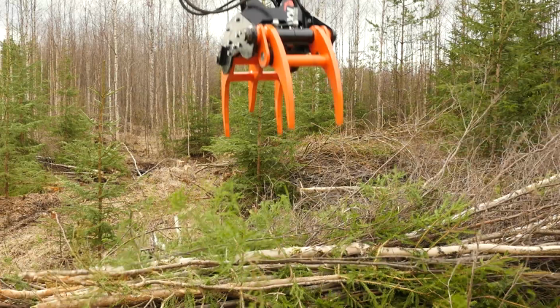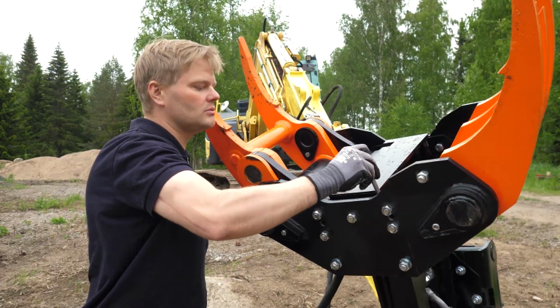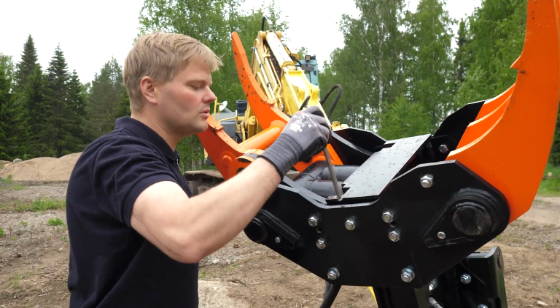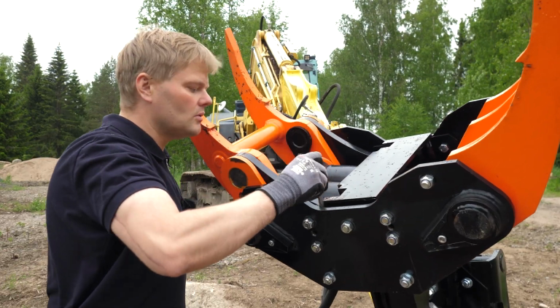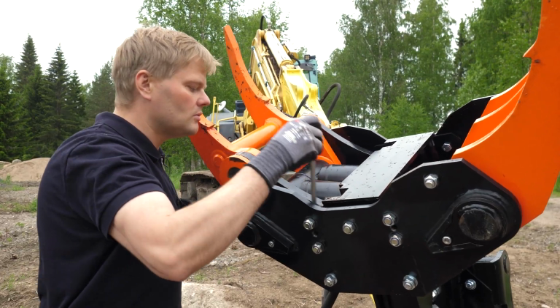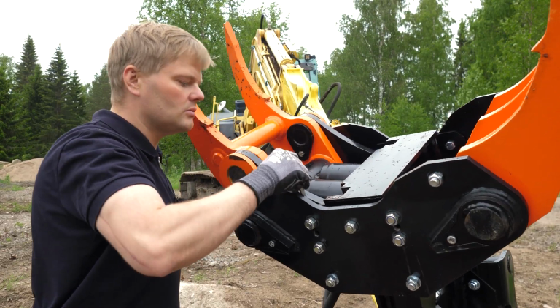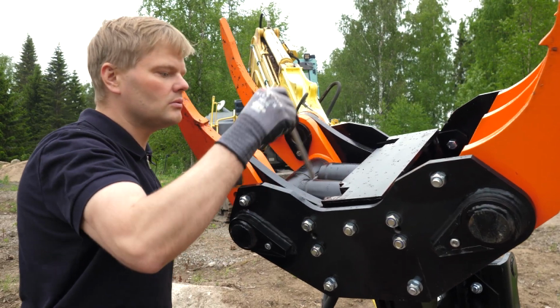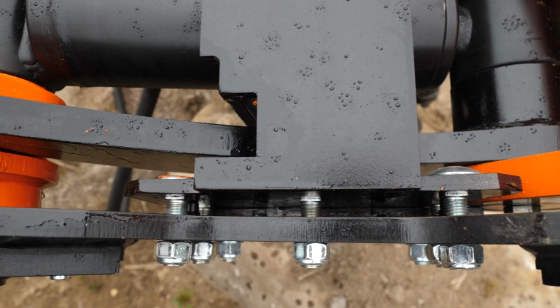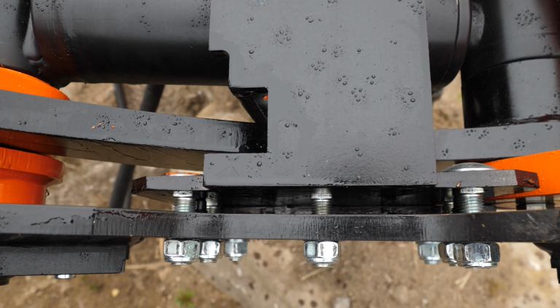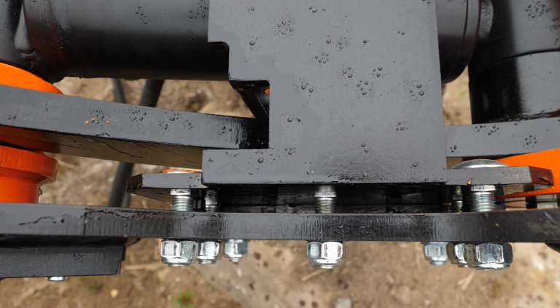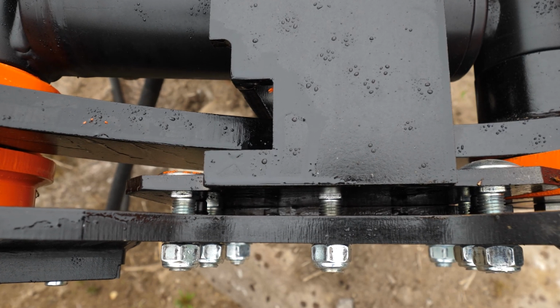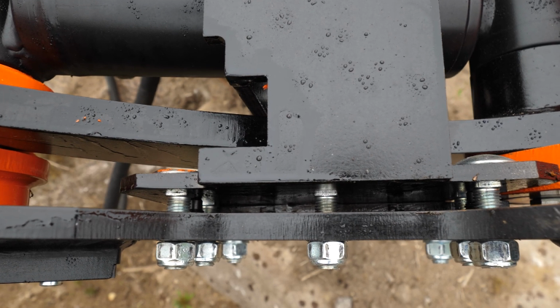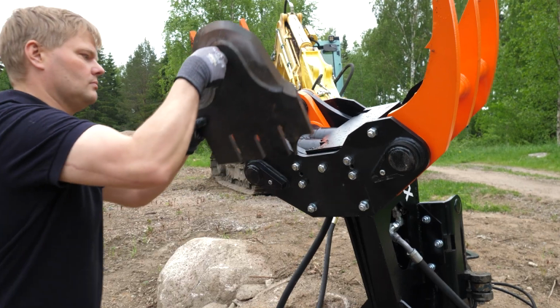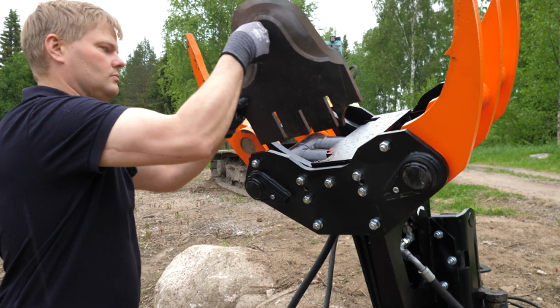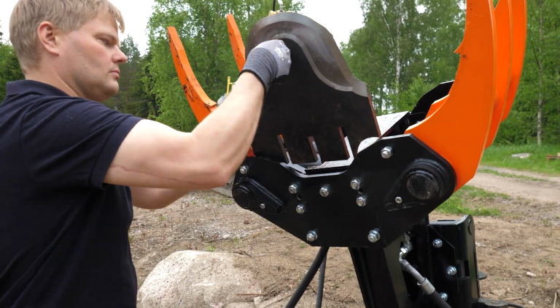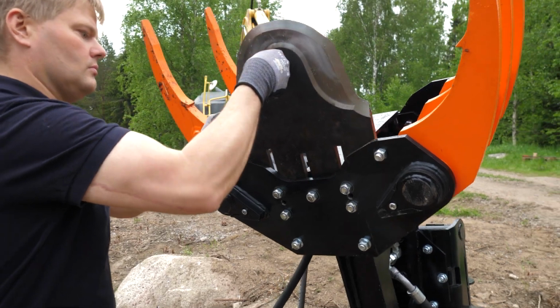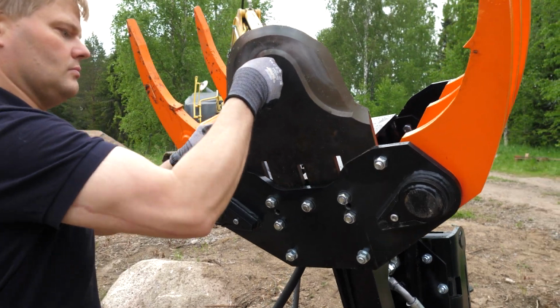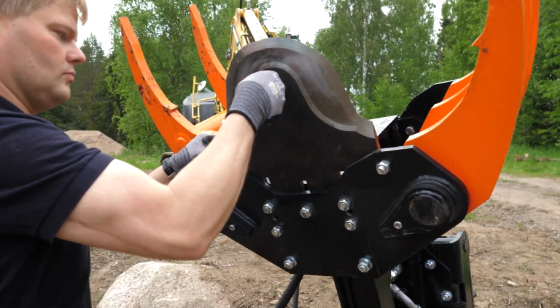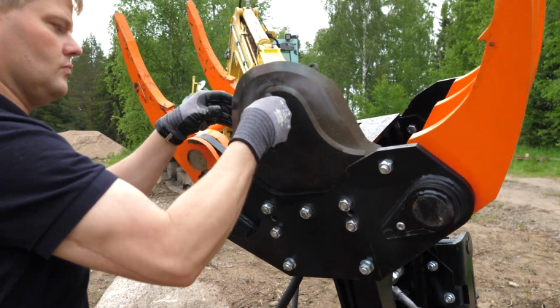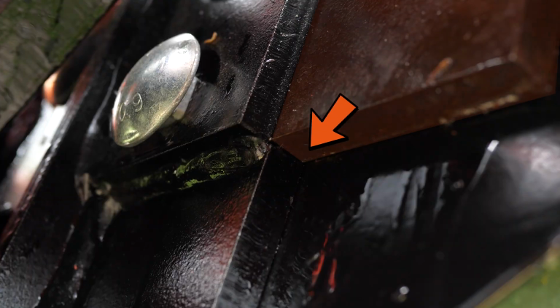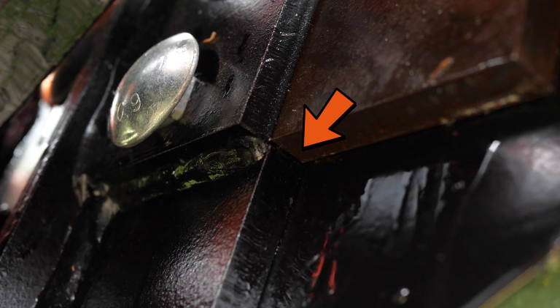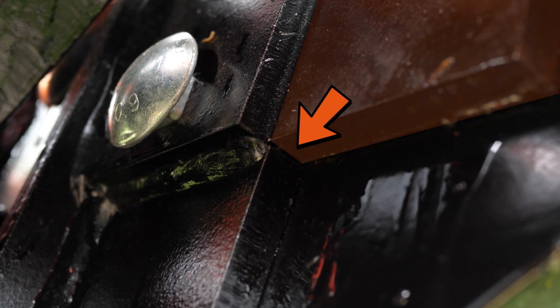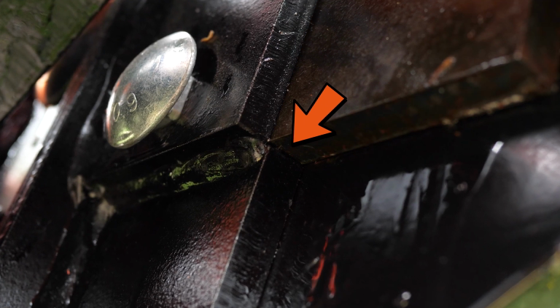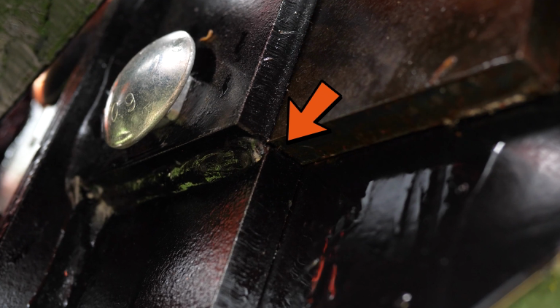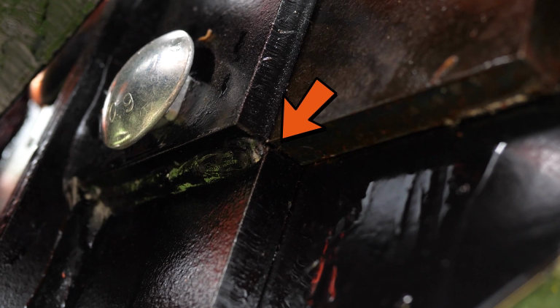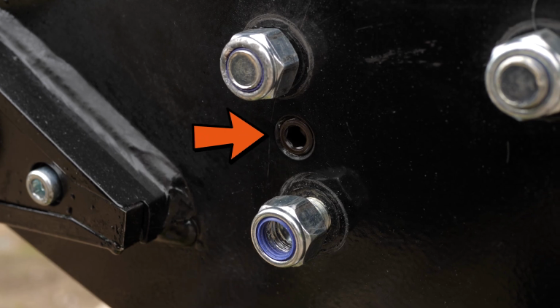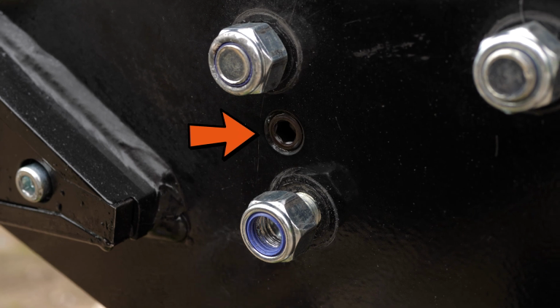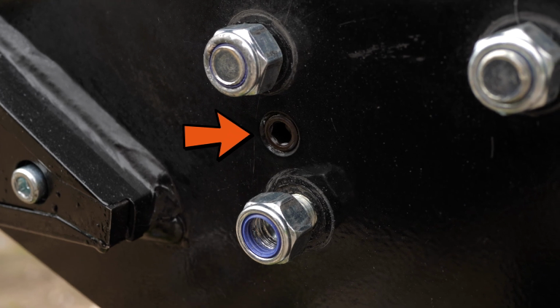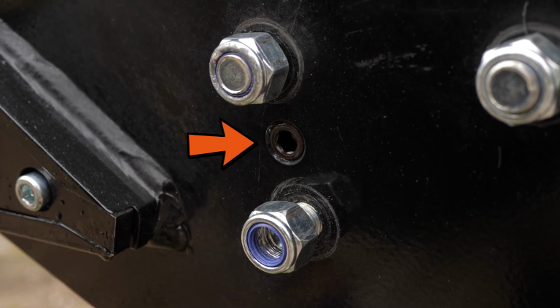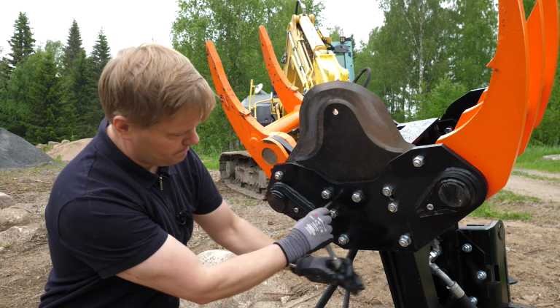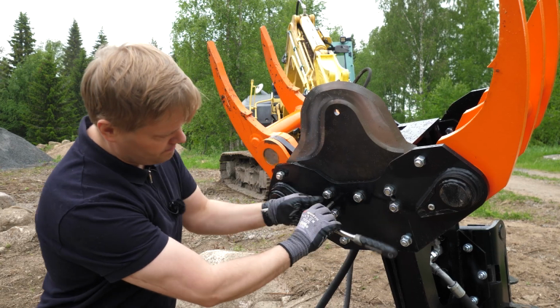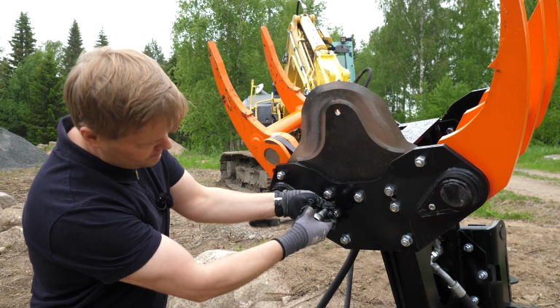Make sure that there are no impurities in the blade slot before installing the blade. Slide the blade into the slot and make sure it's firmly in the bottom. Loosen the socket head screws flush with the surface.